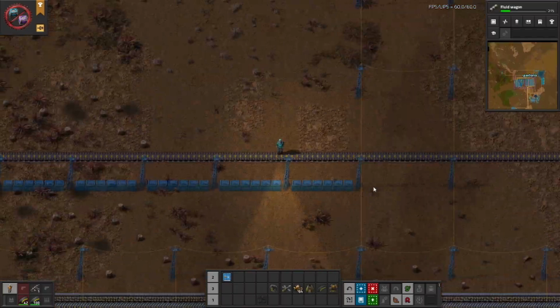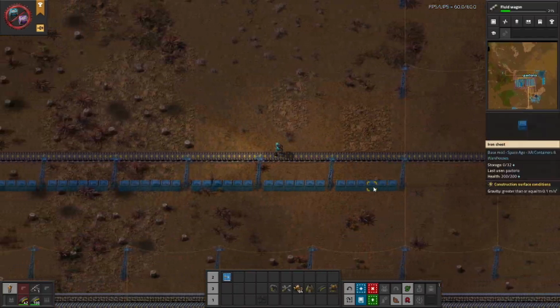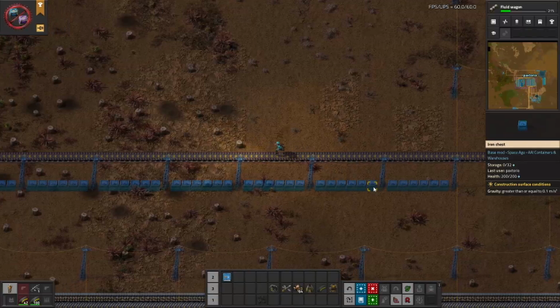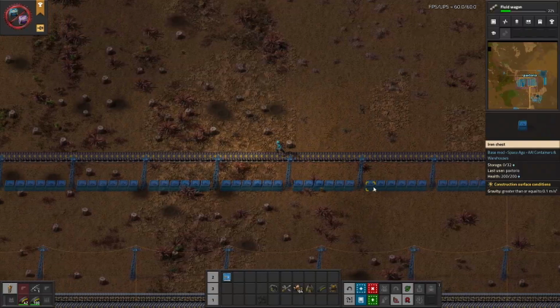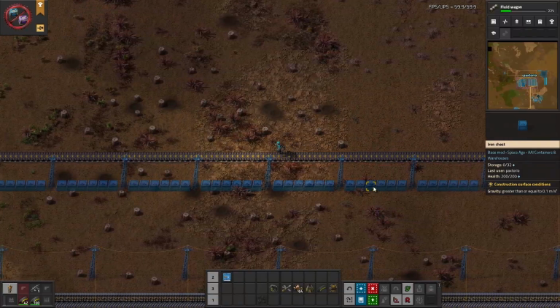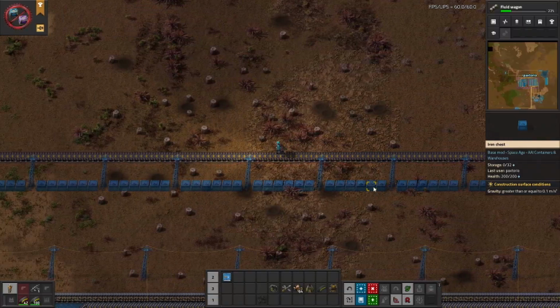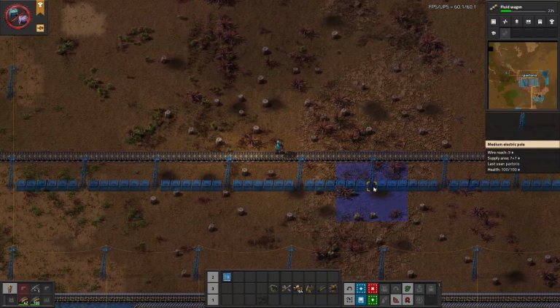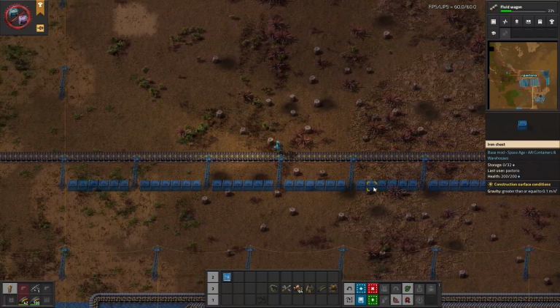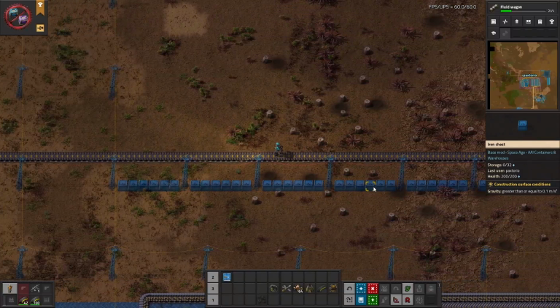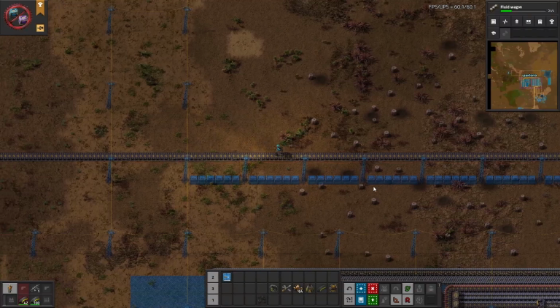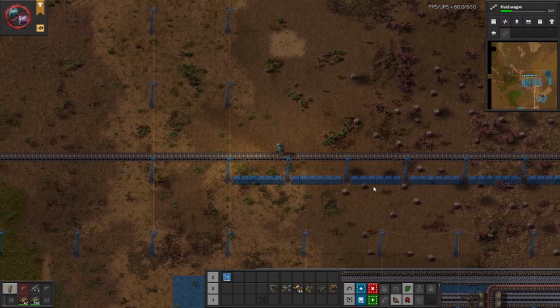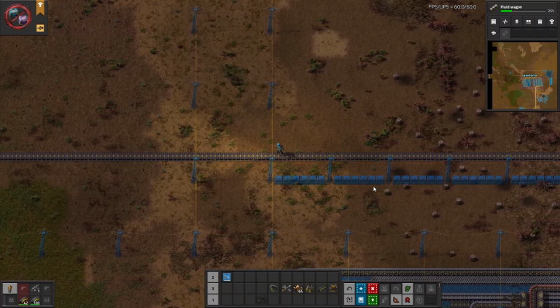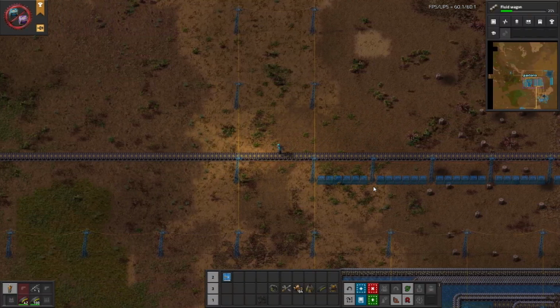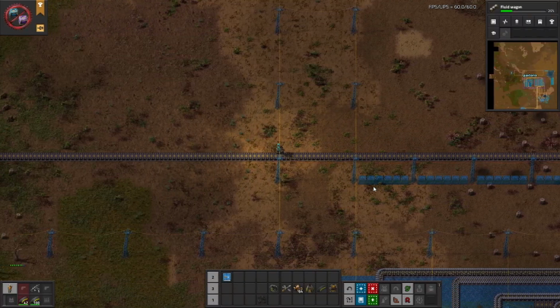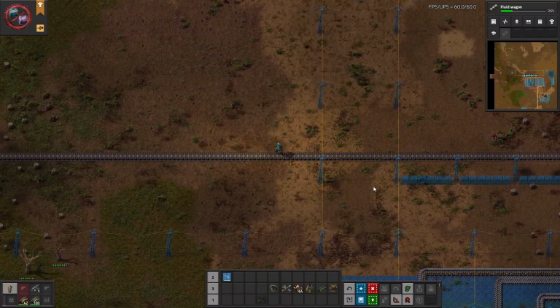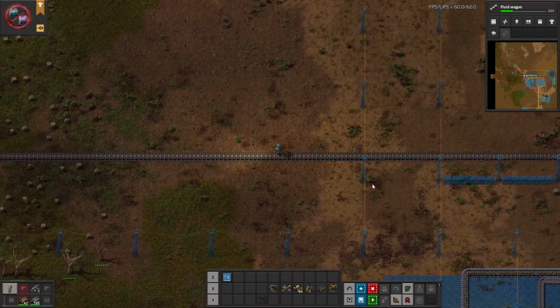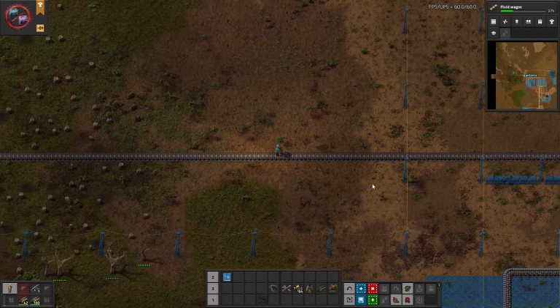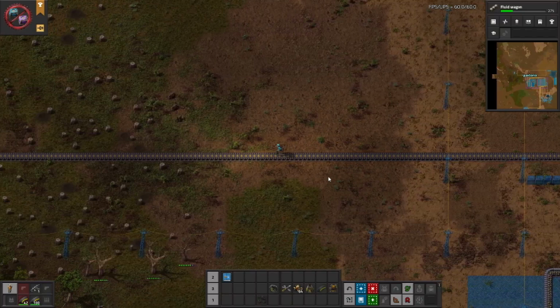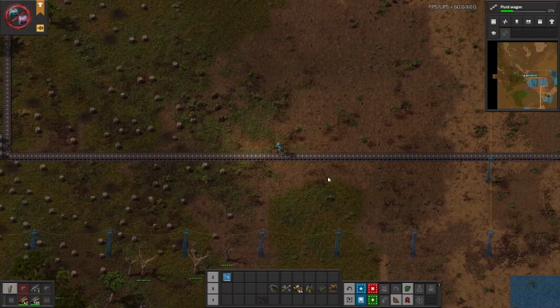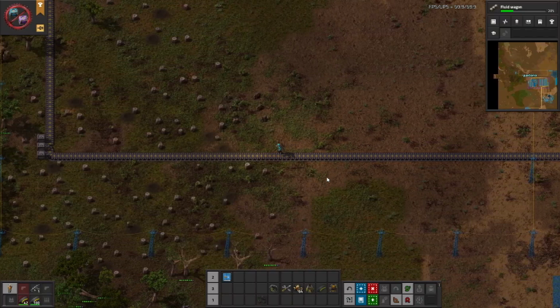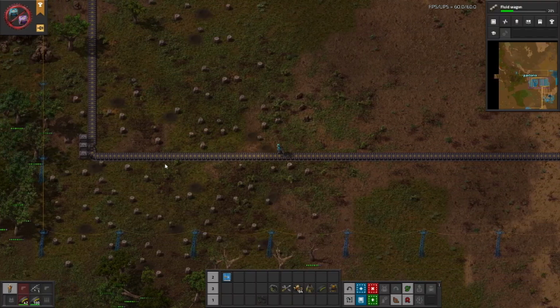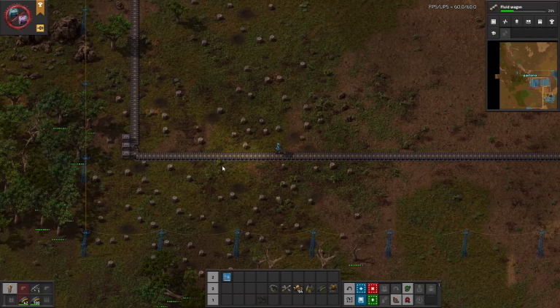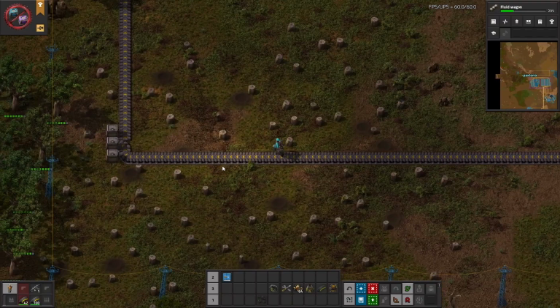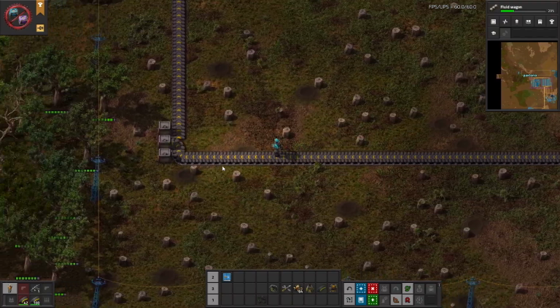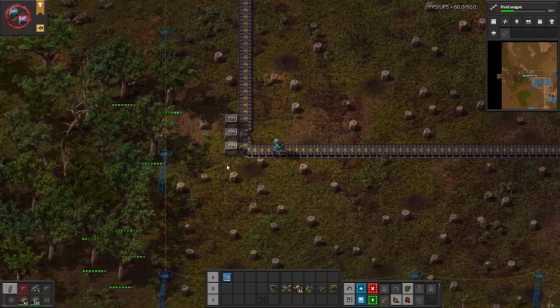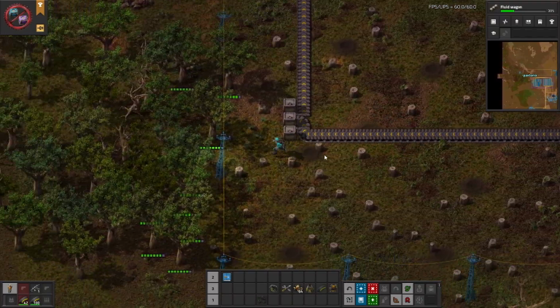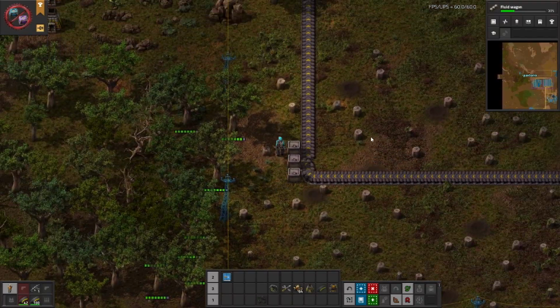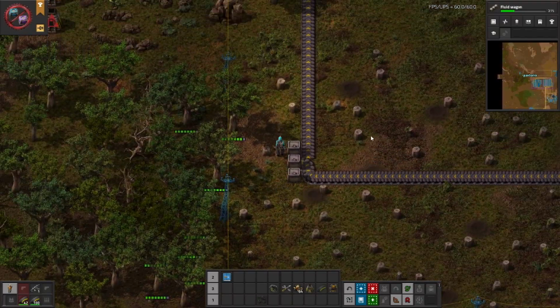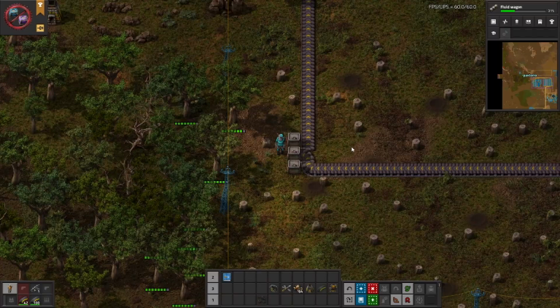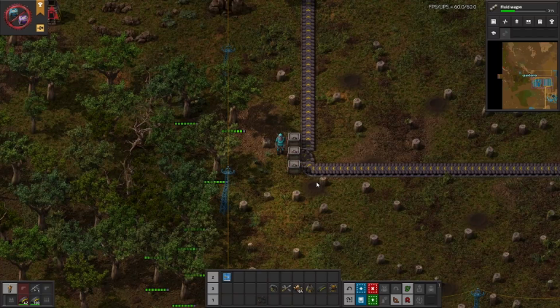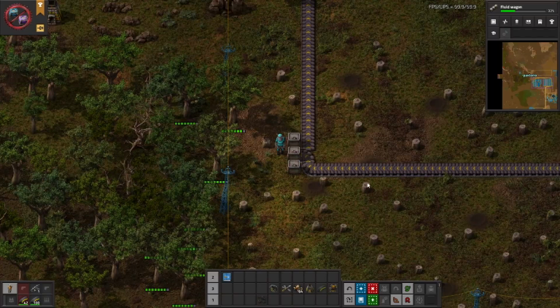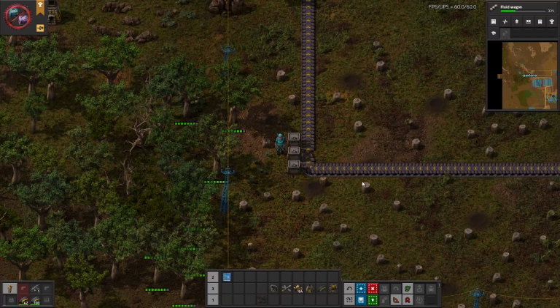Start by building a big loop for the cars to travel along throughout your base. This is where the cars will act like the main bus. In order to prevent the cars from falling off the loop, we need to build some contraptions every time there's a turn.